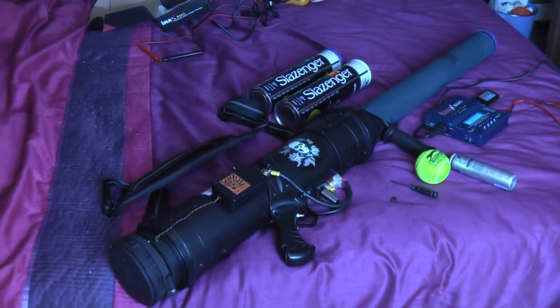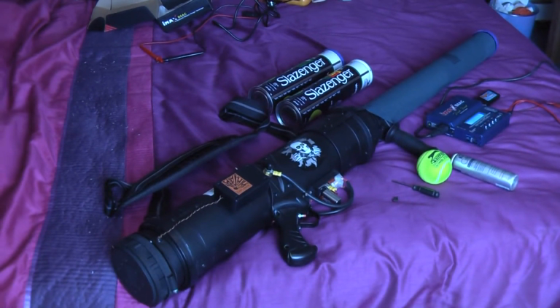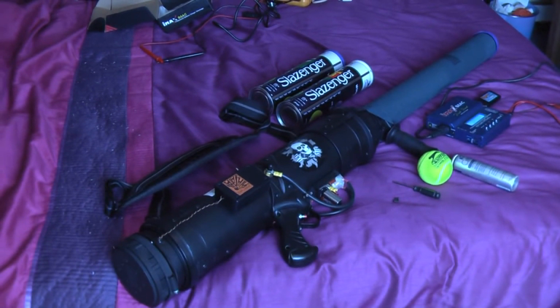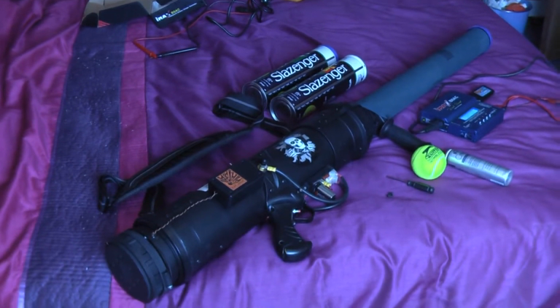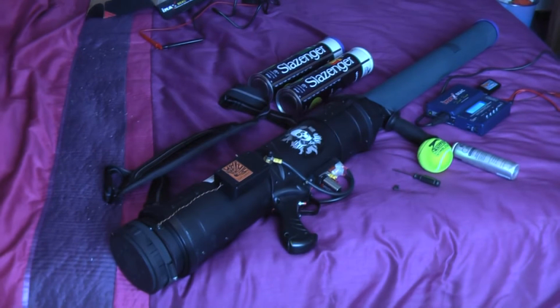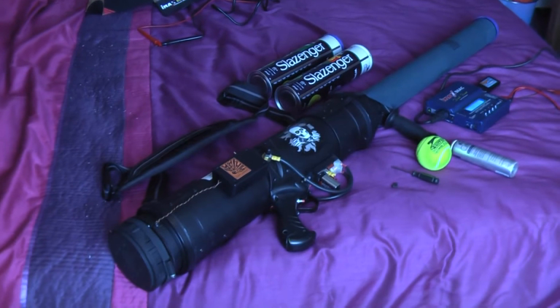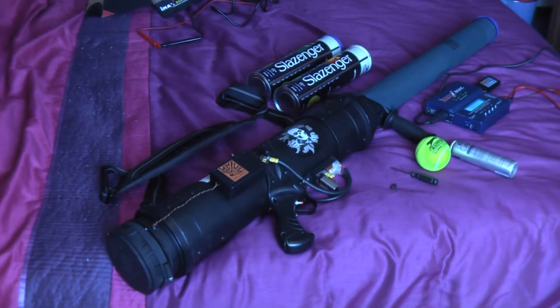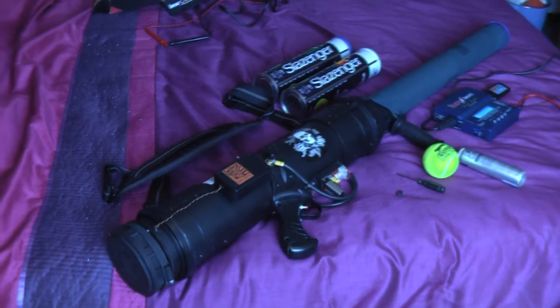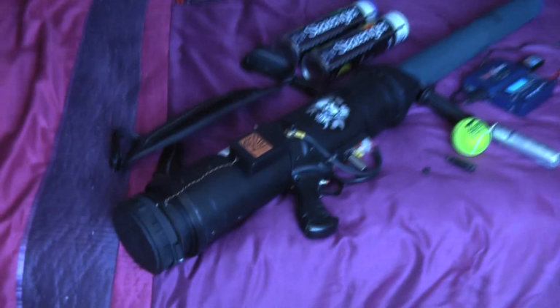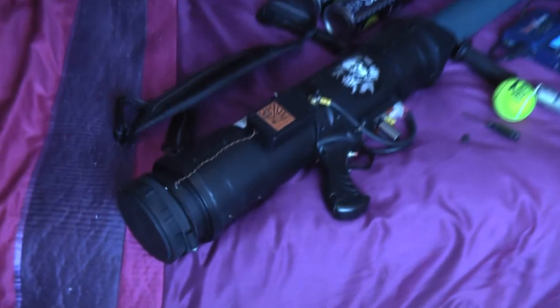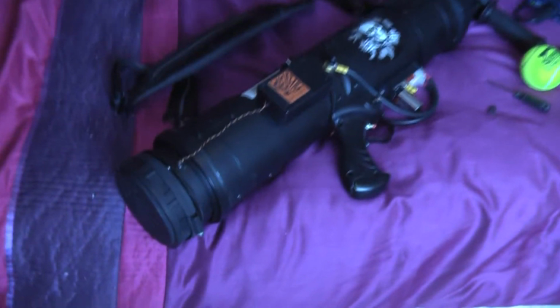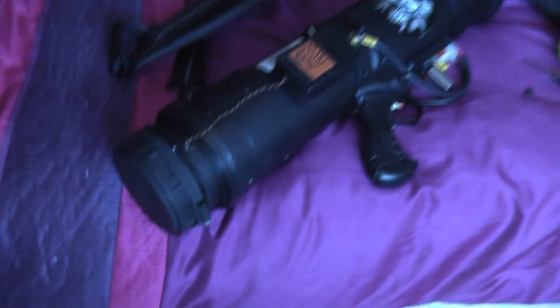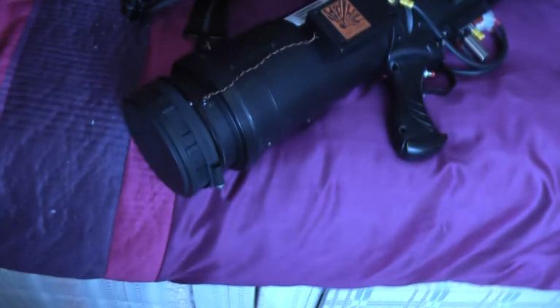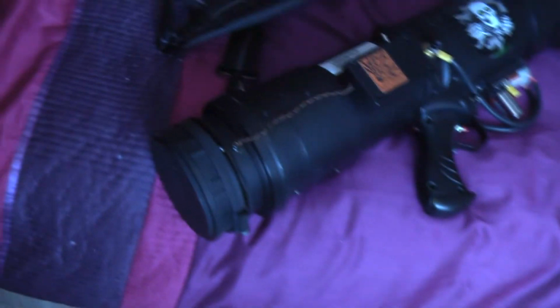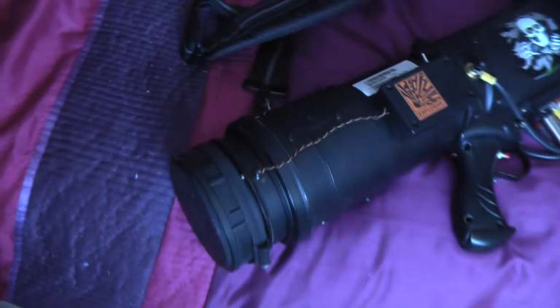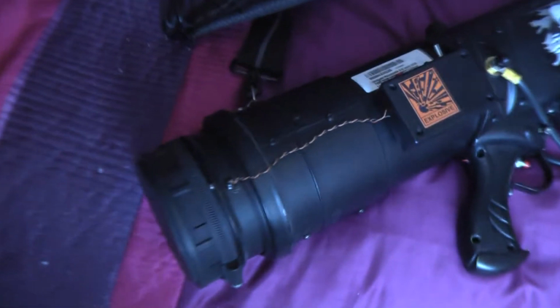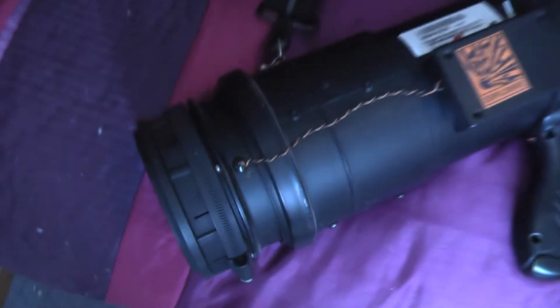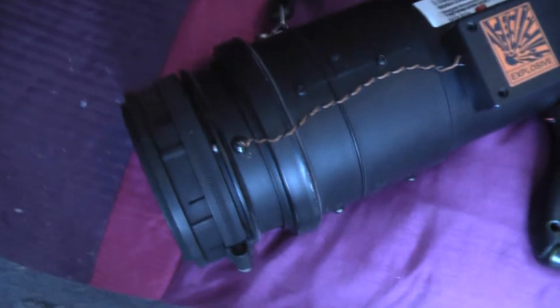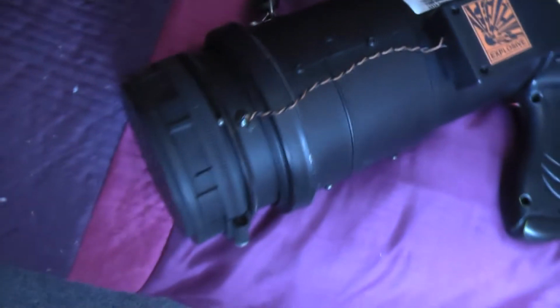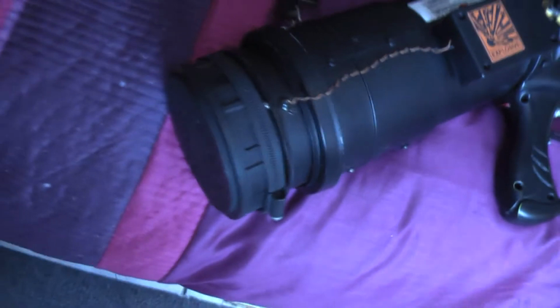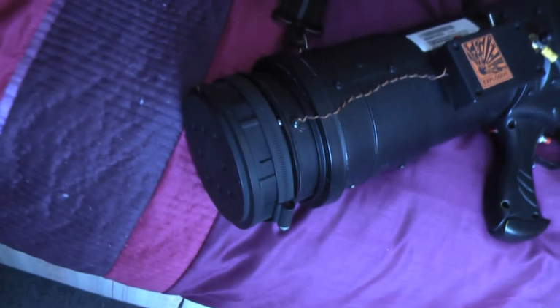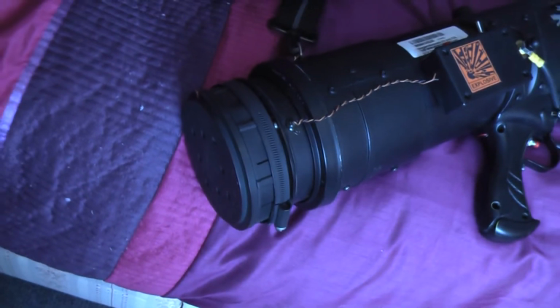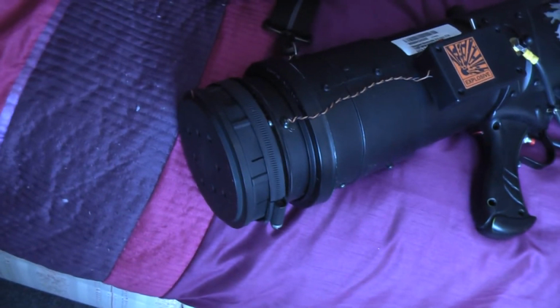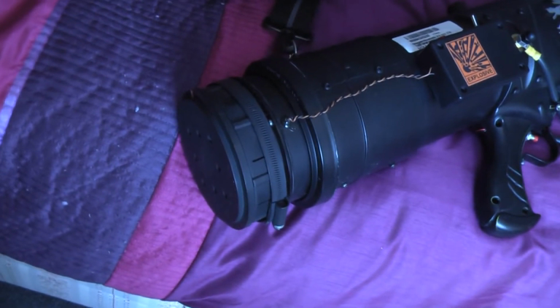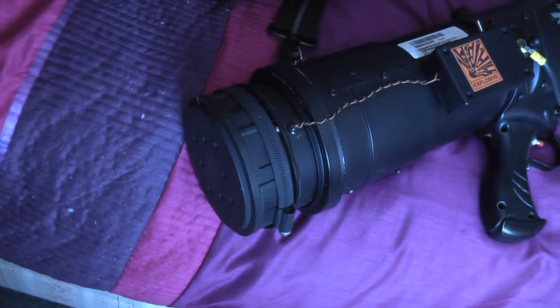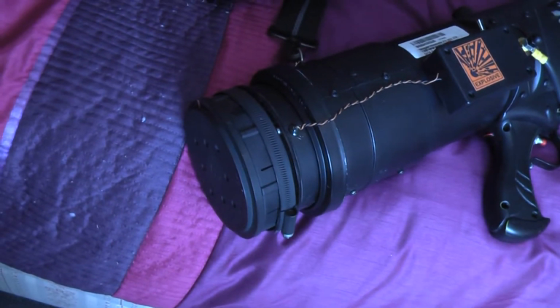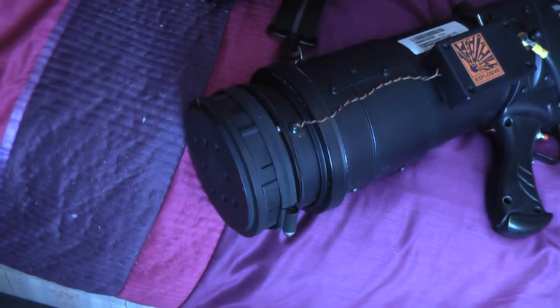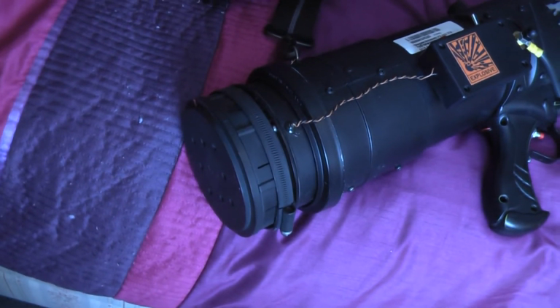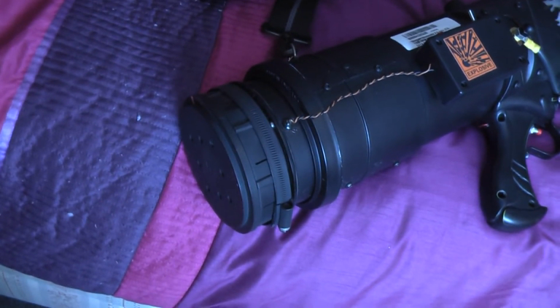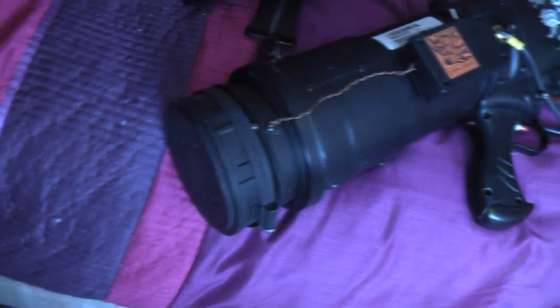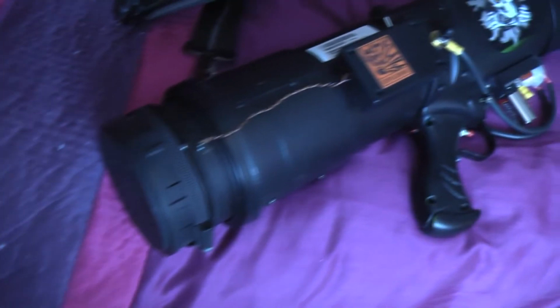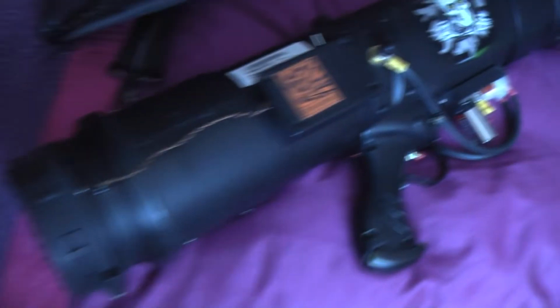So his tennis ball cannon is well built and perfectly safe to use. In fact, I would trust myself to fire it. For those of you that have not seen this device before, let's run through some of the parts and features.